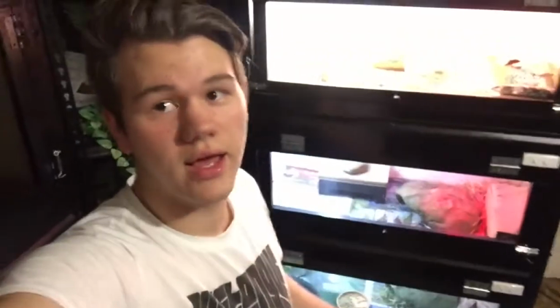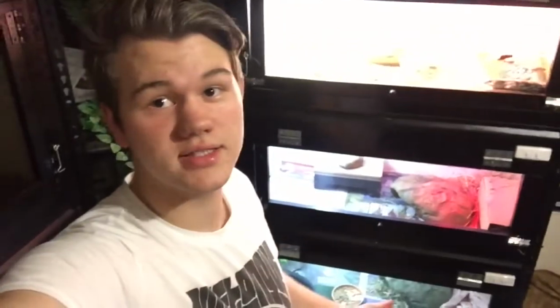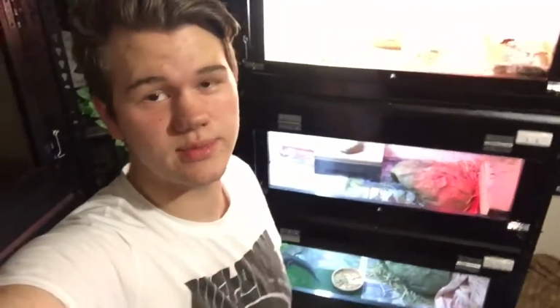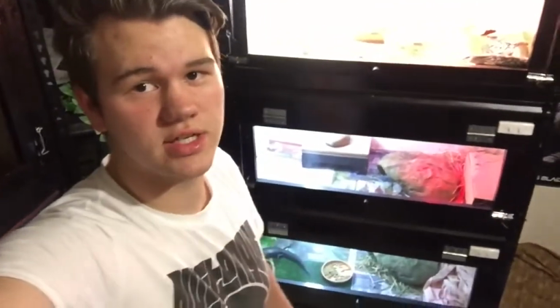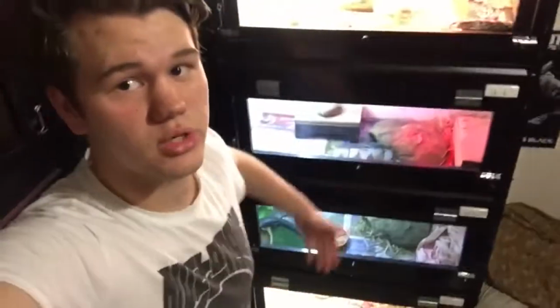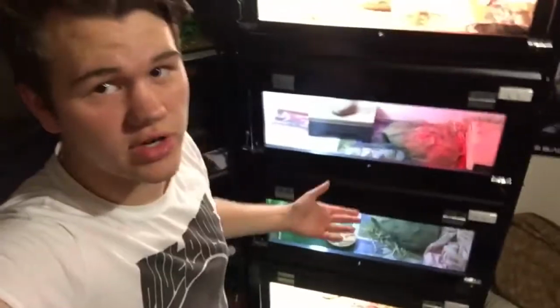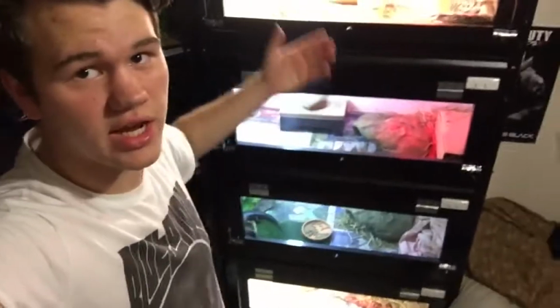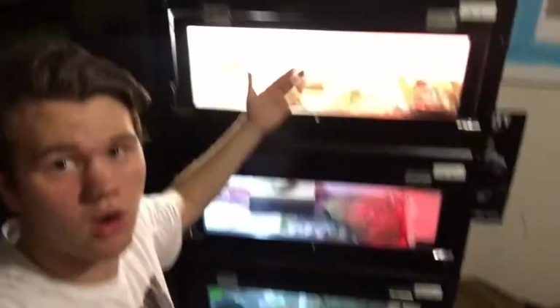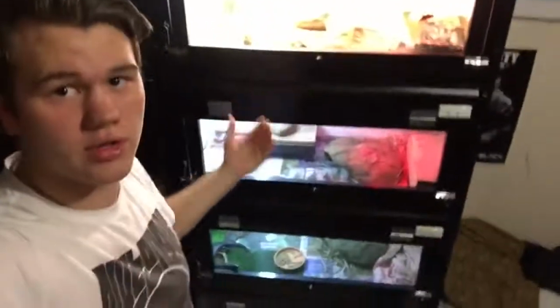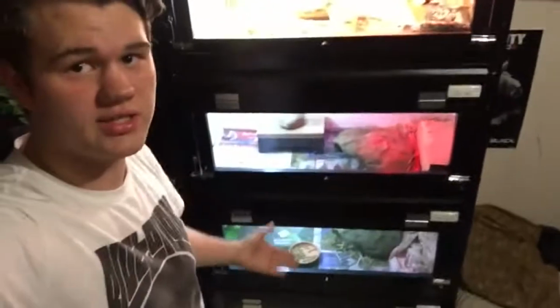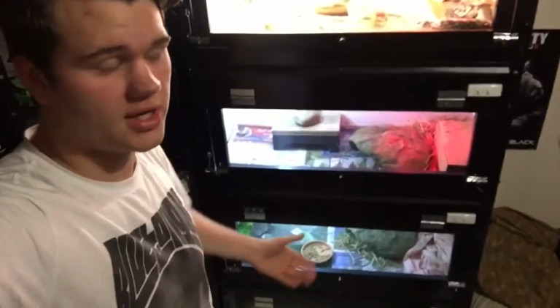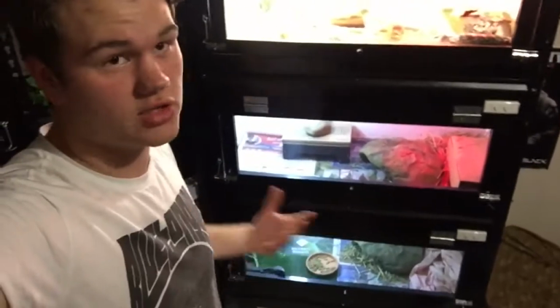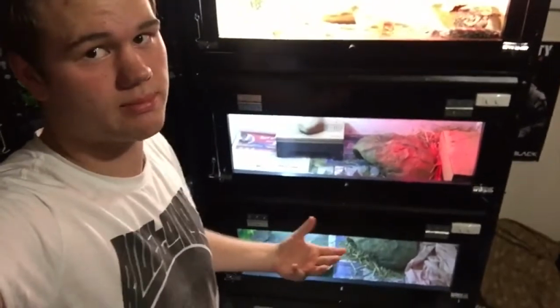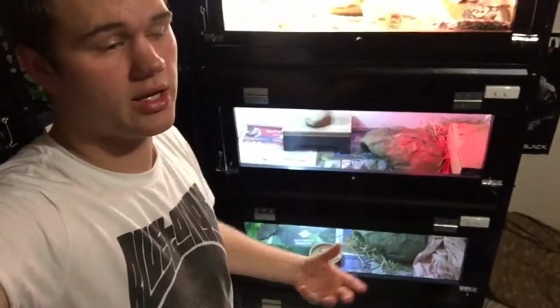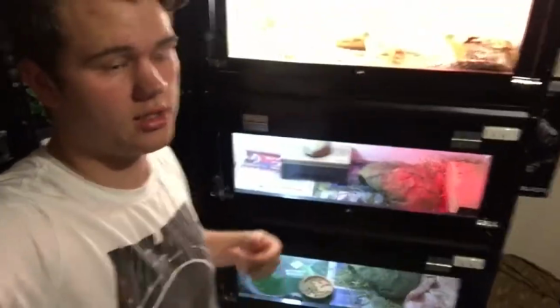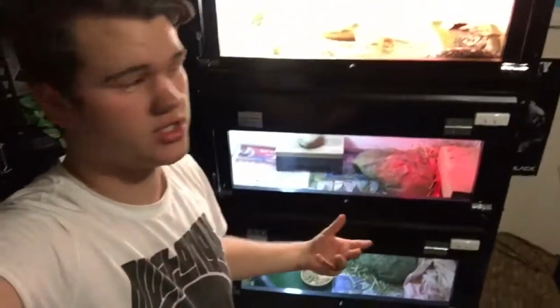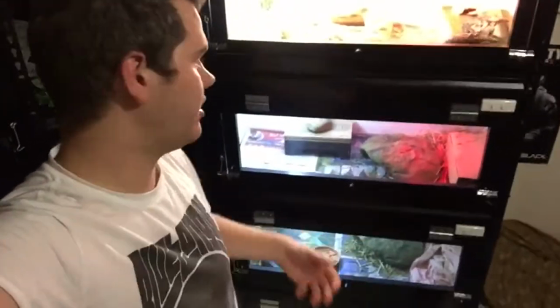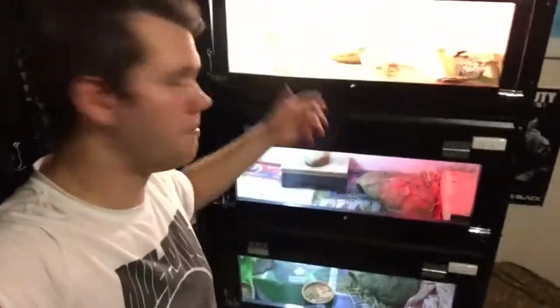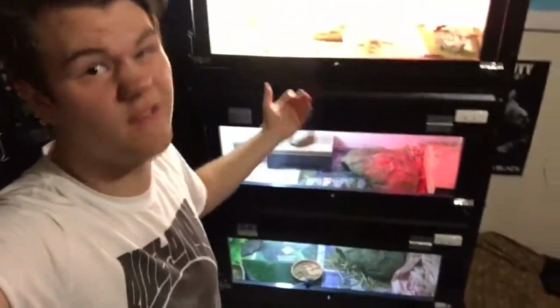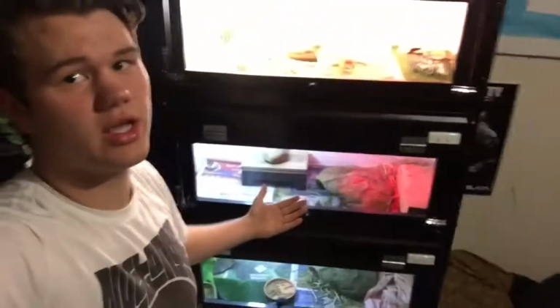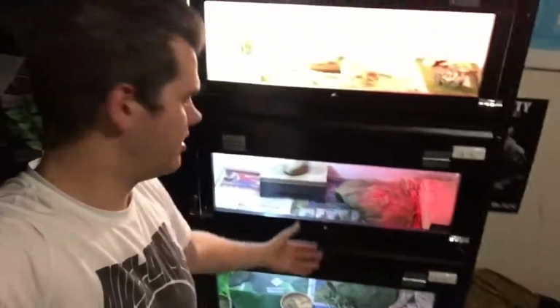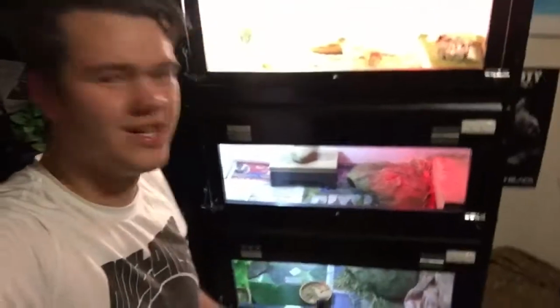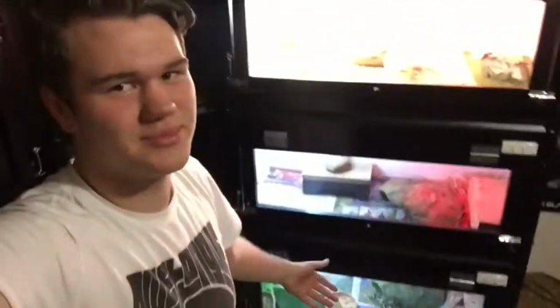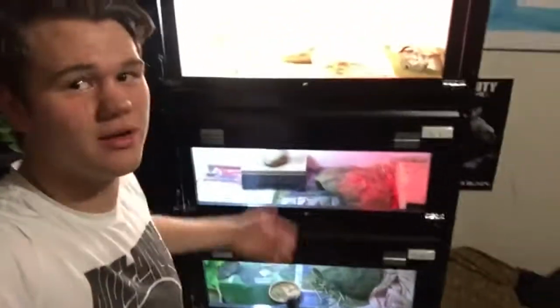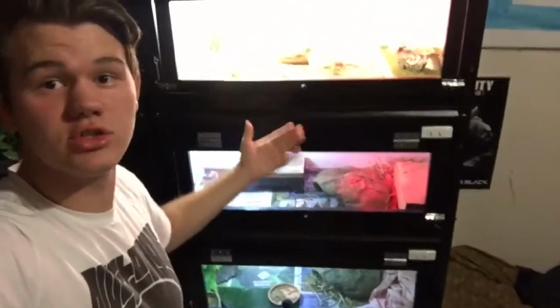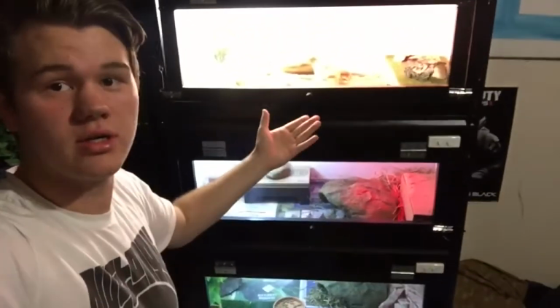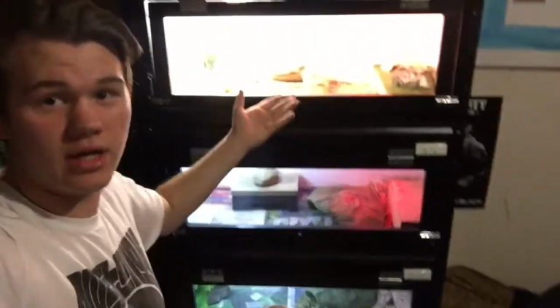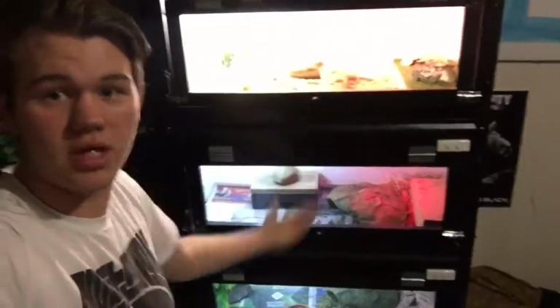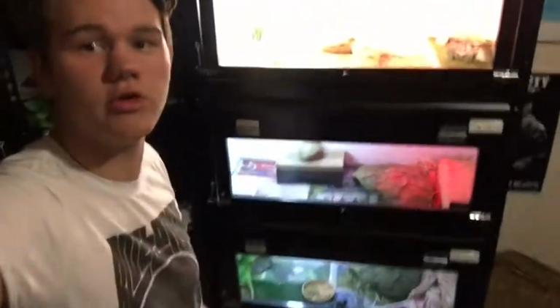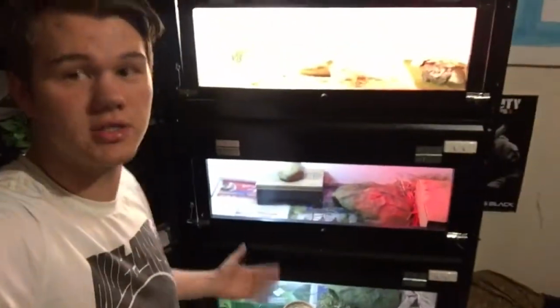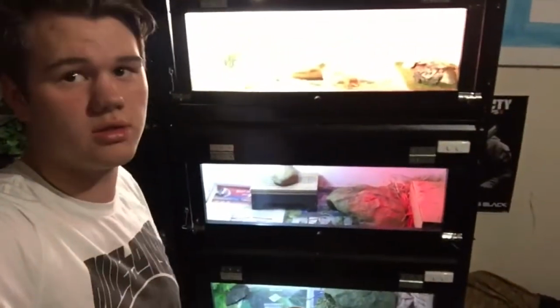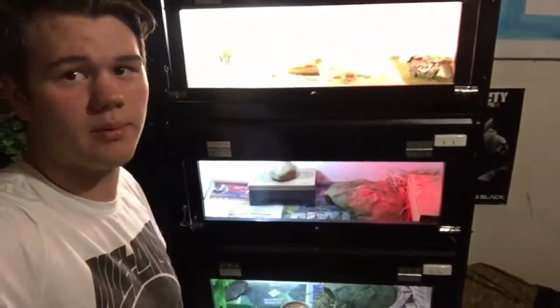Hey guys, it's Aussie Reptiles here. I'm doing a quick video today on these guys. I know I've just set them up again, just changed their layout, but I've done it again. Let's enjoy and I'll get to showing you guys what's happened.